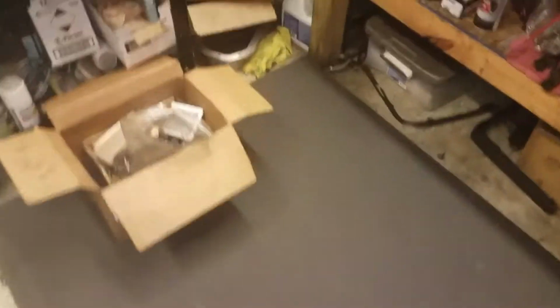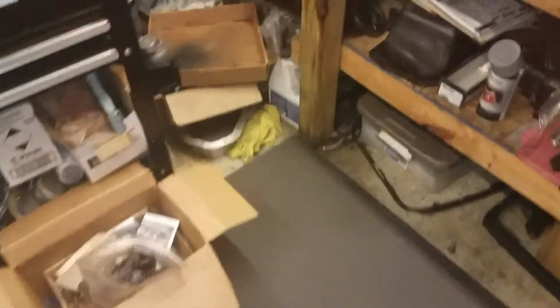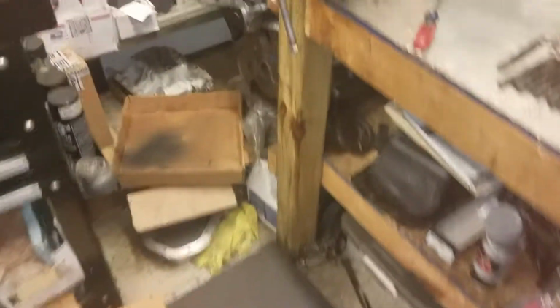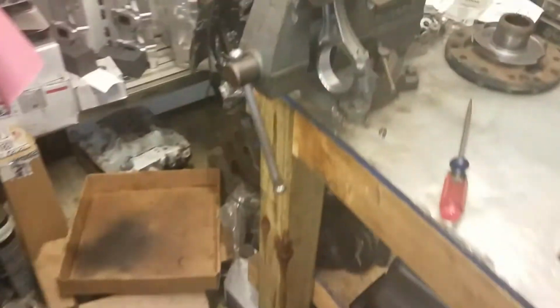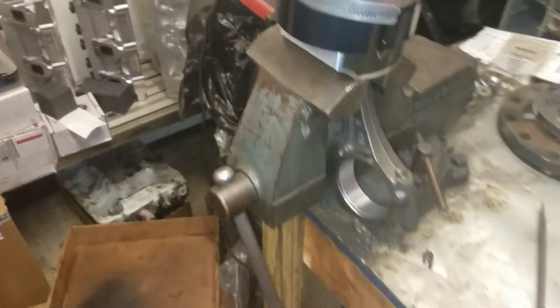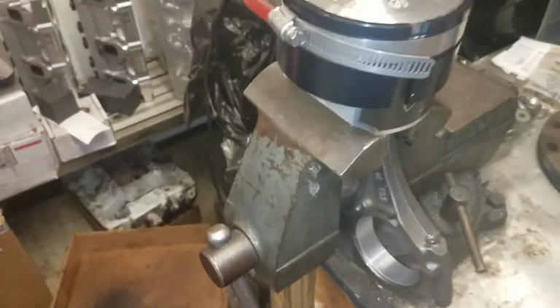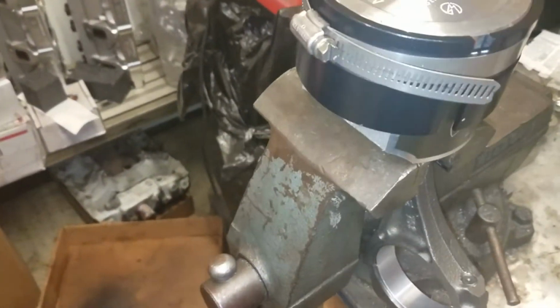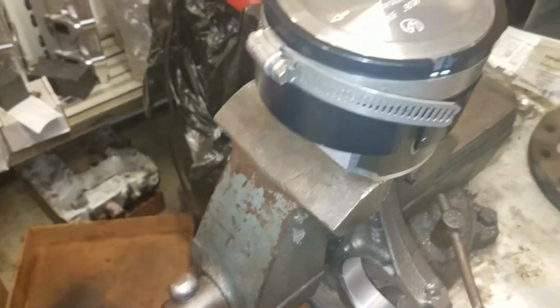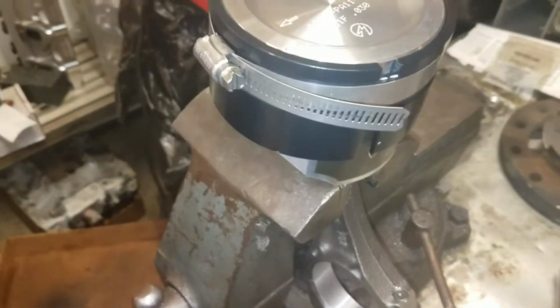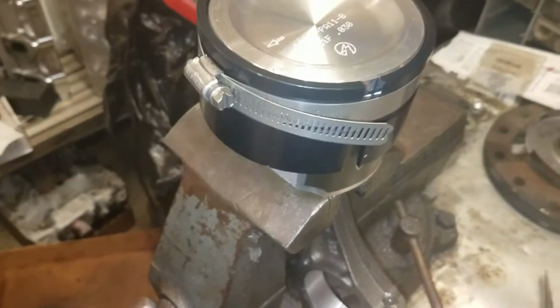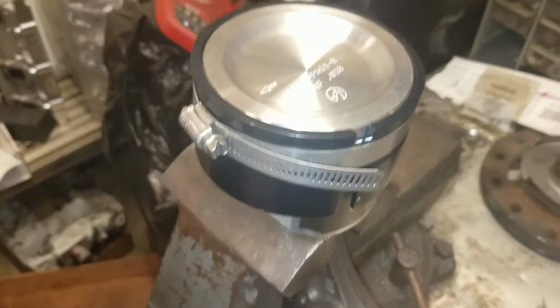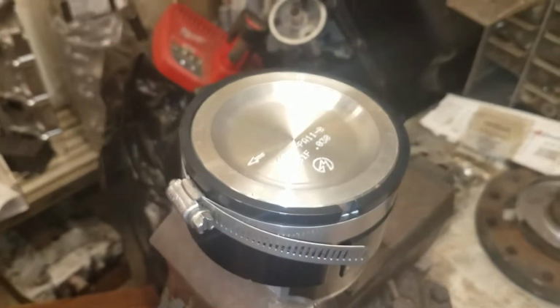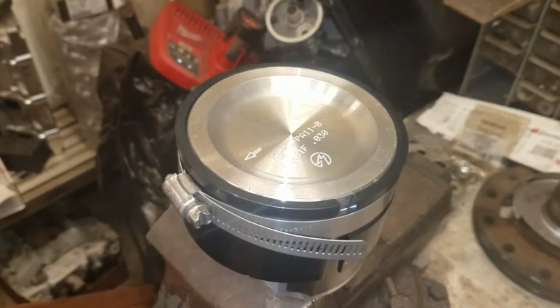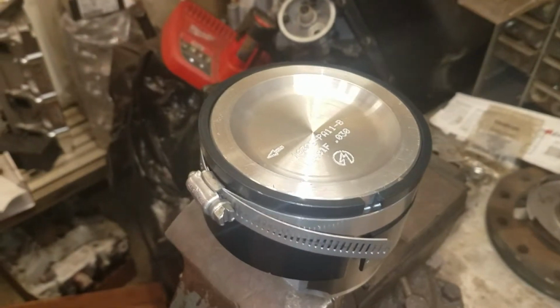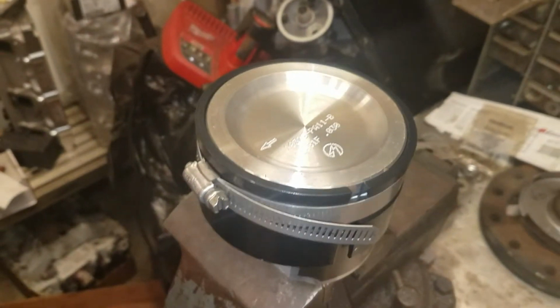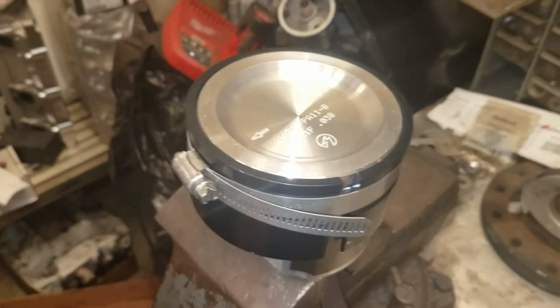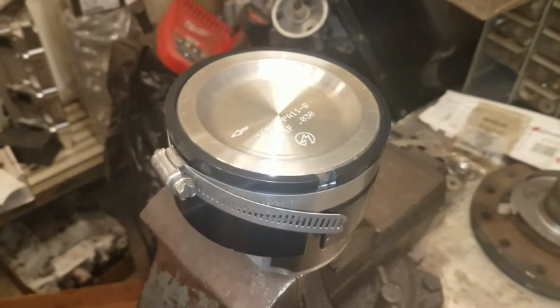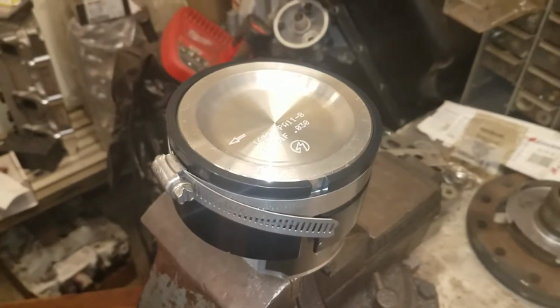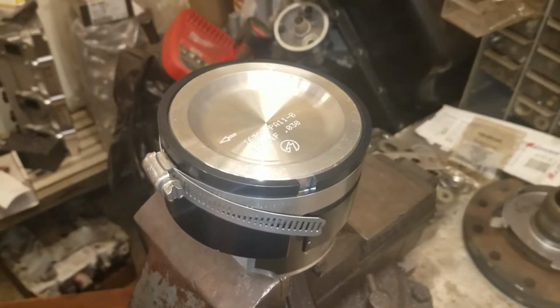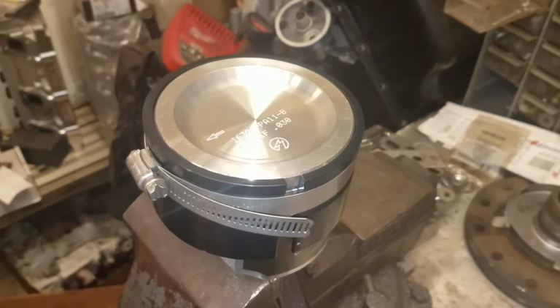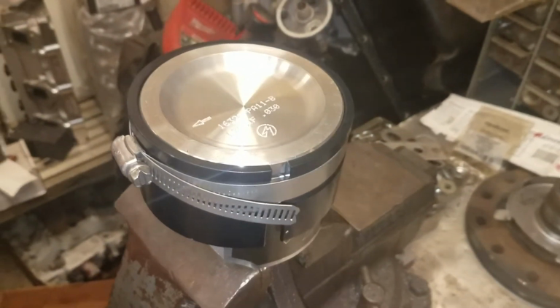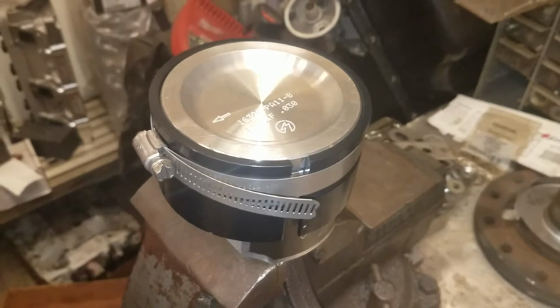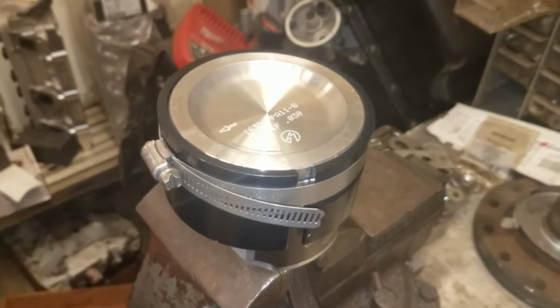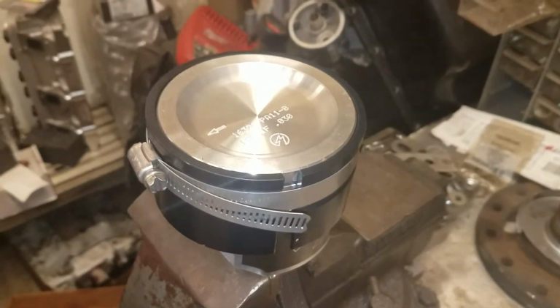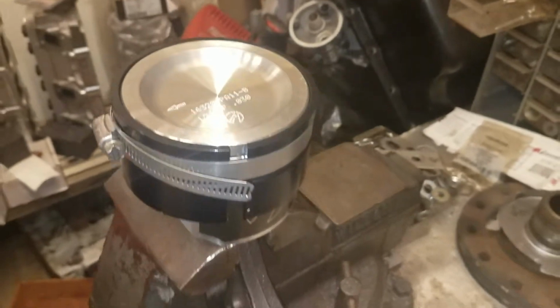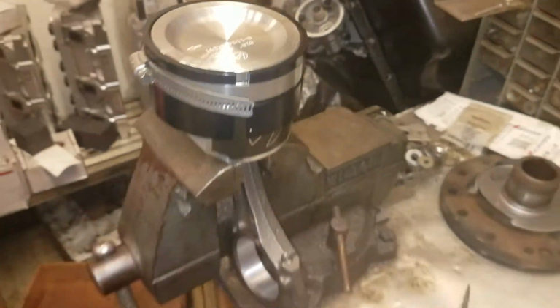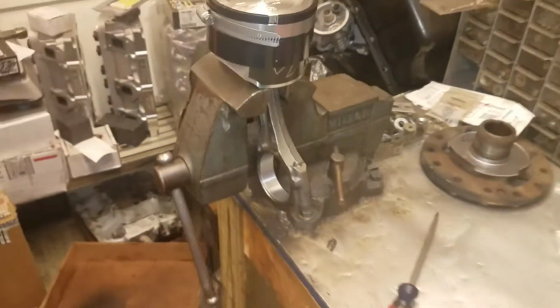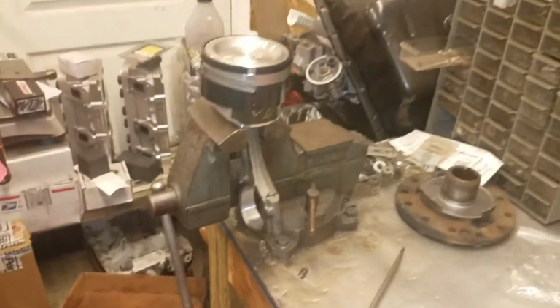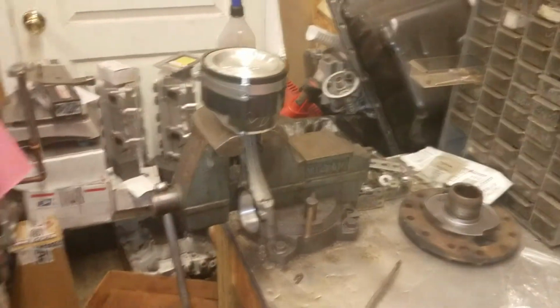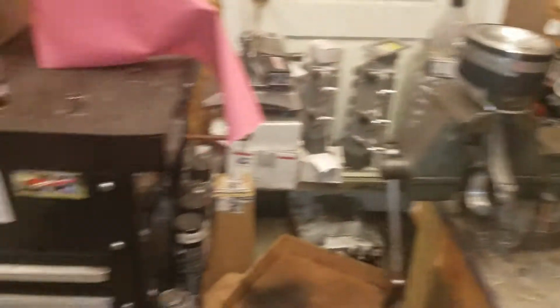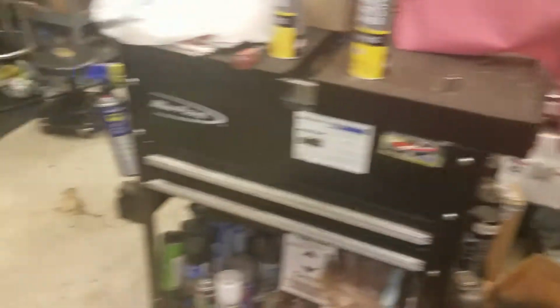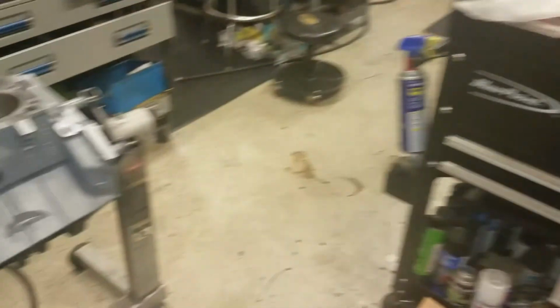Another trick I'm going to do is take this piston, put it in the cylinder, and check the oil ring drag — just to make sure we're okay there. I learned a lot about that with the stage smoker, so that's something I'm going to start checking on every motor too.